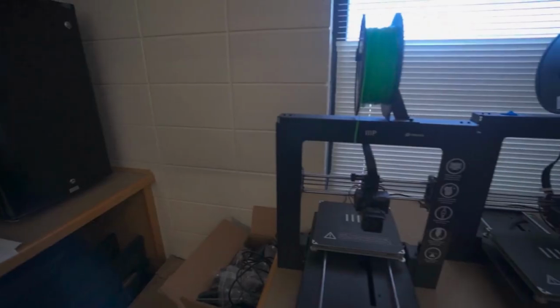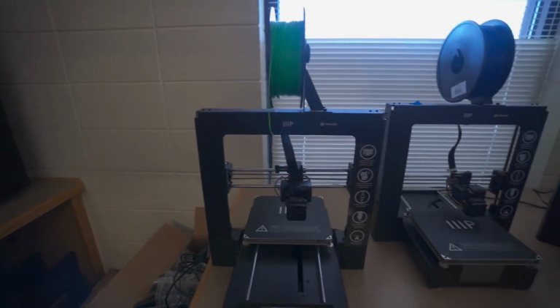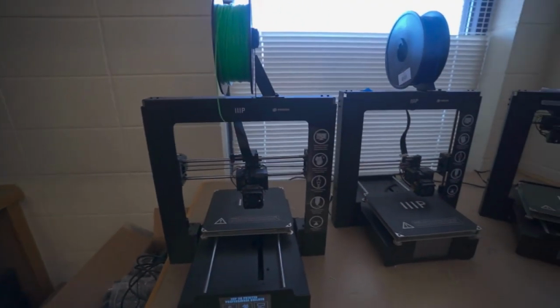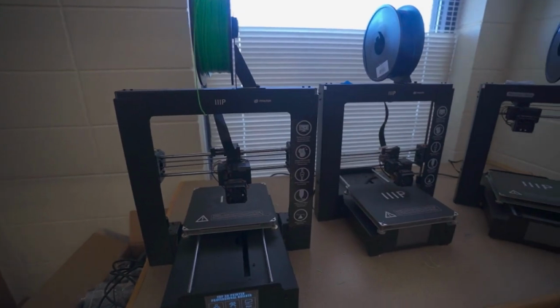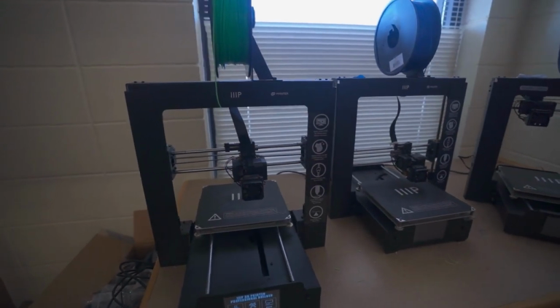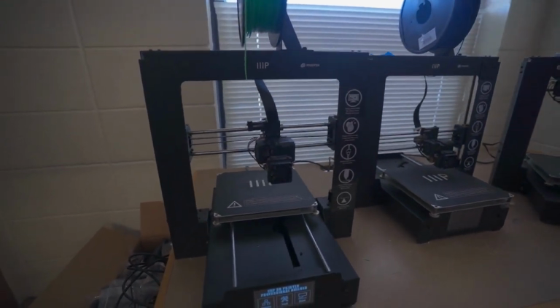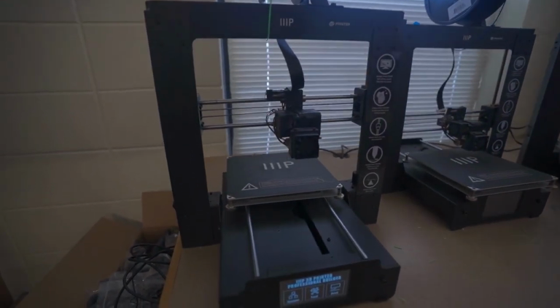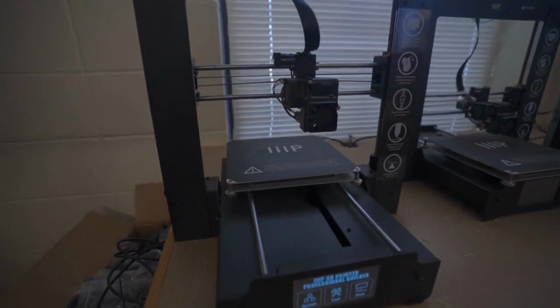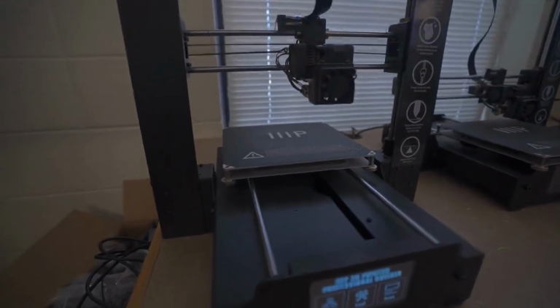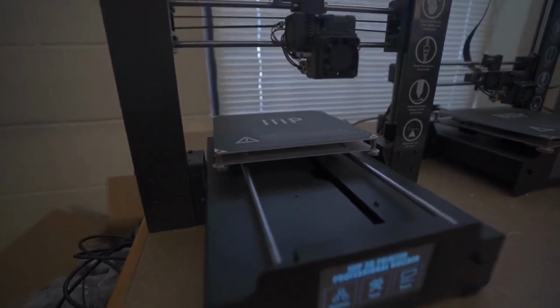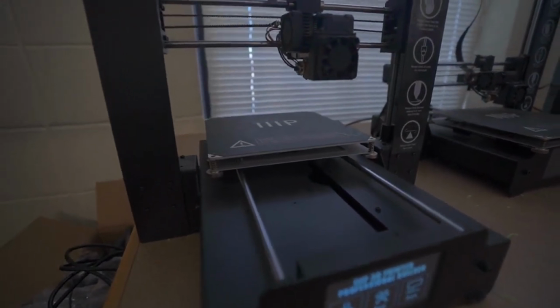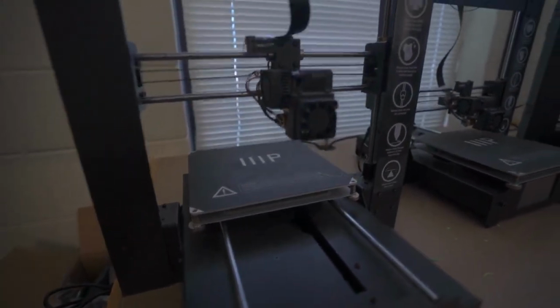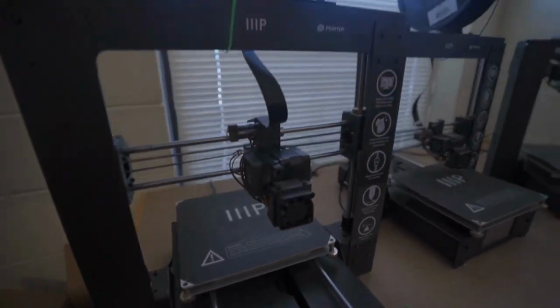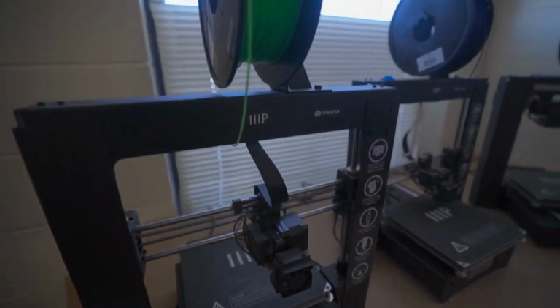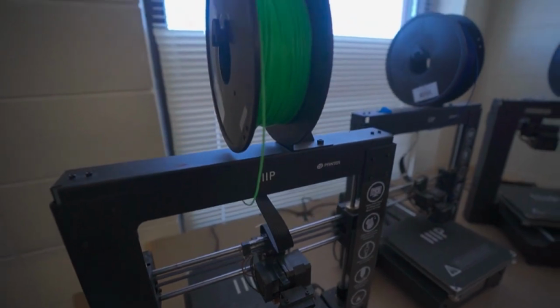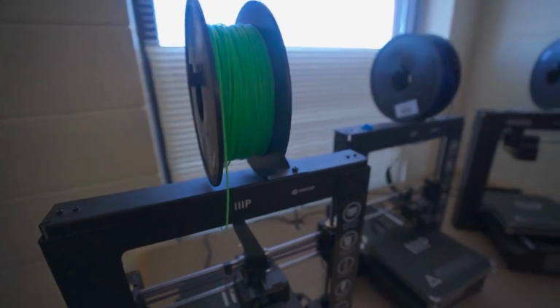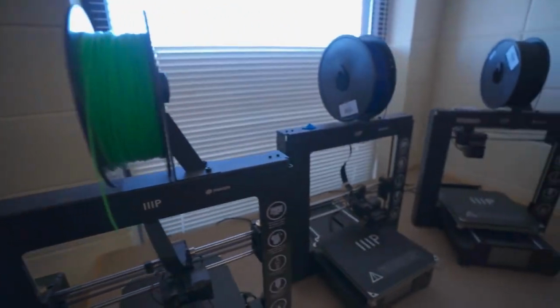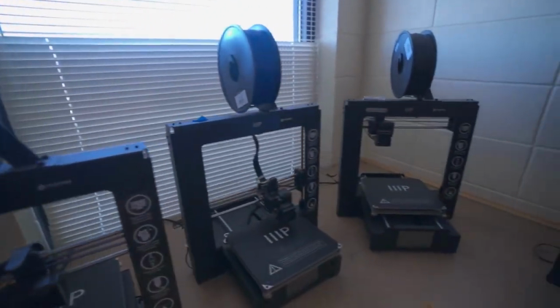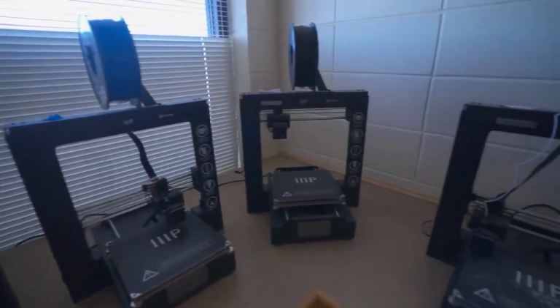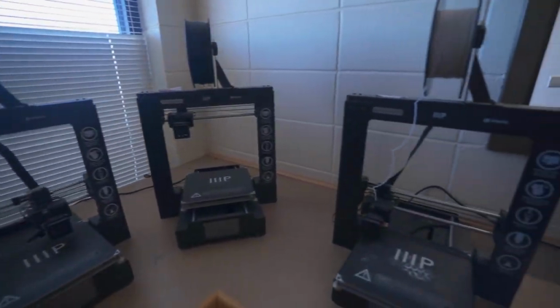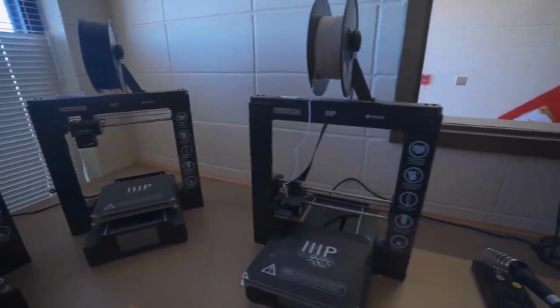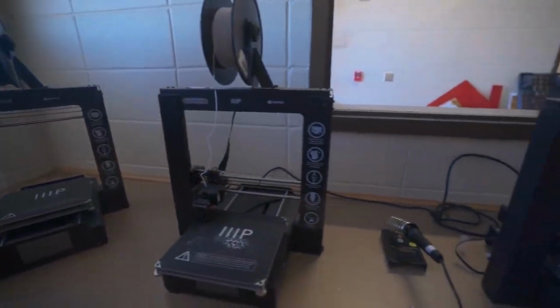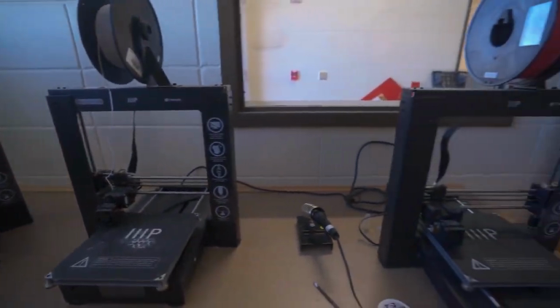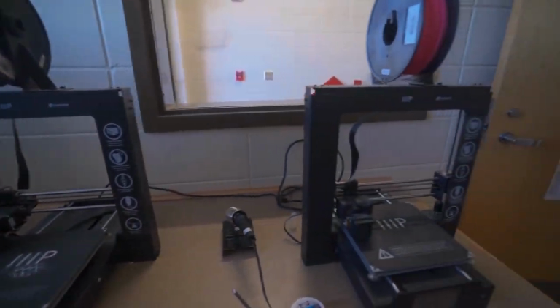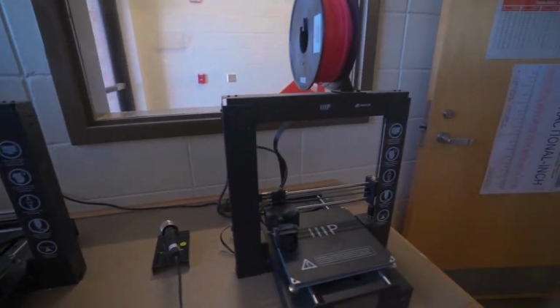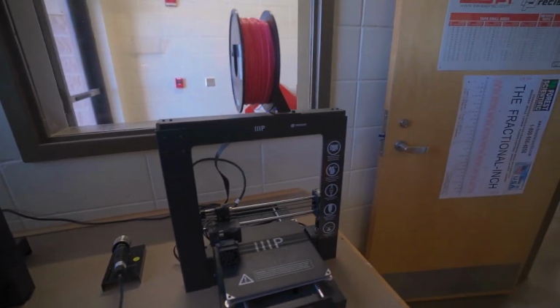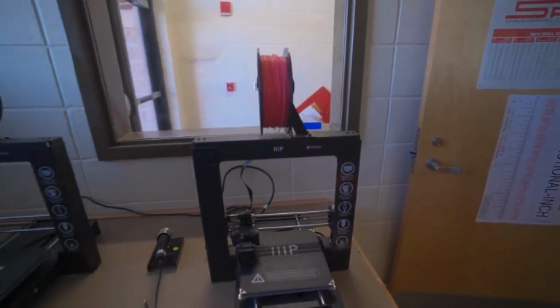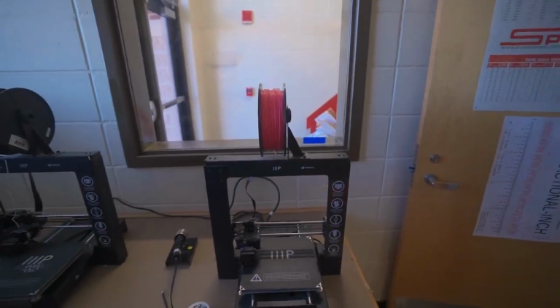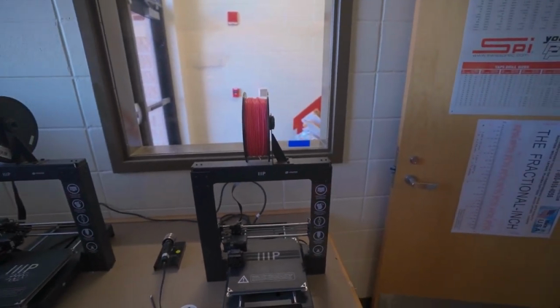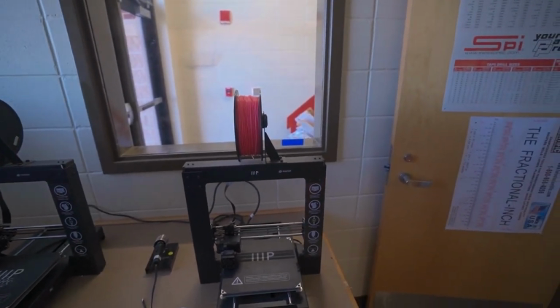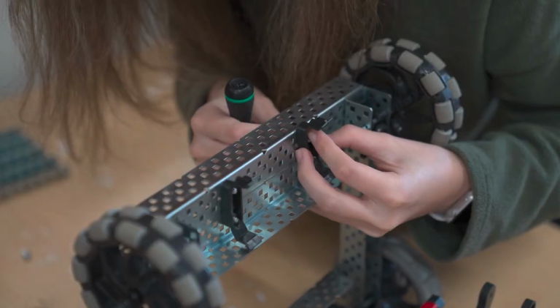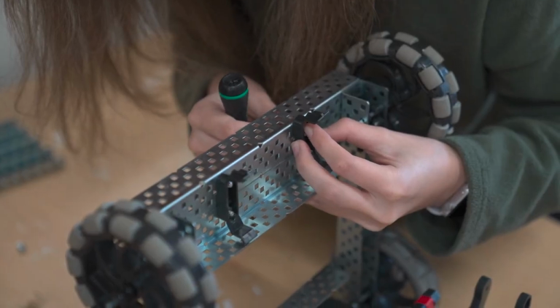There are many cool pieces of equipment in this classroom. One example is the group of 3D printers that you get to use. Also, there are both a CNC machine and a laser machine that can be used to cut out different designs that you make.